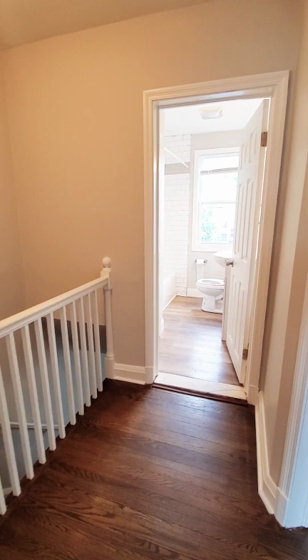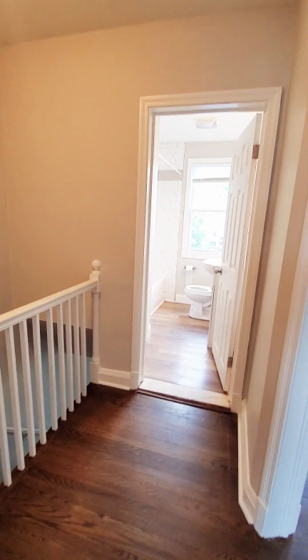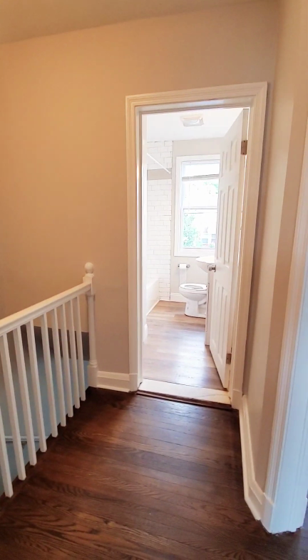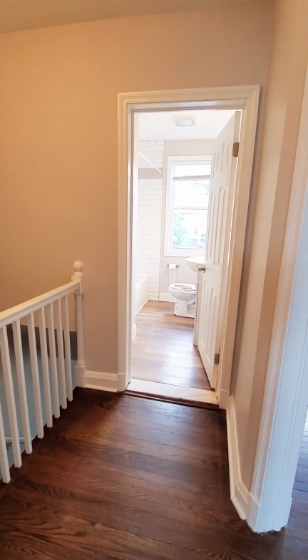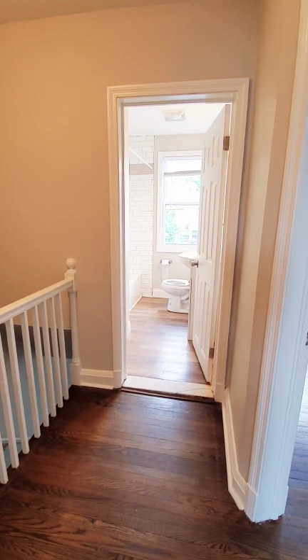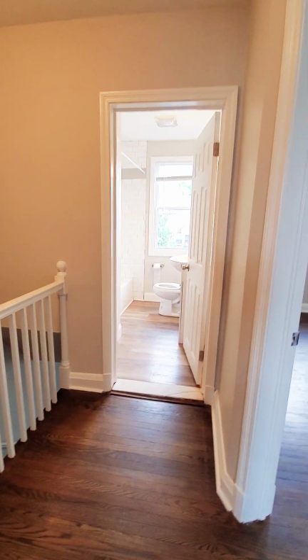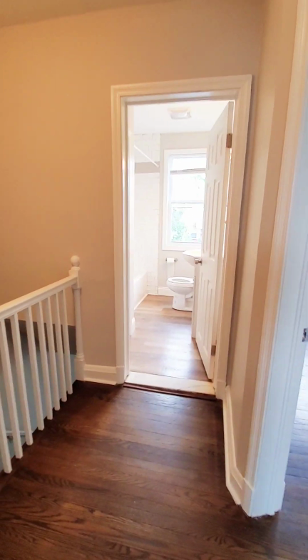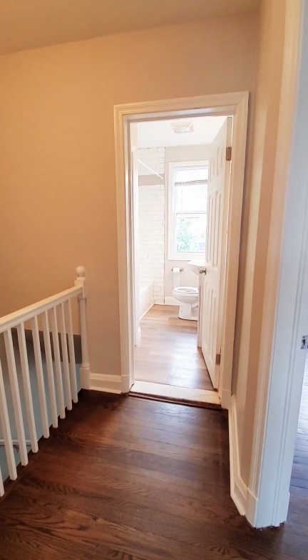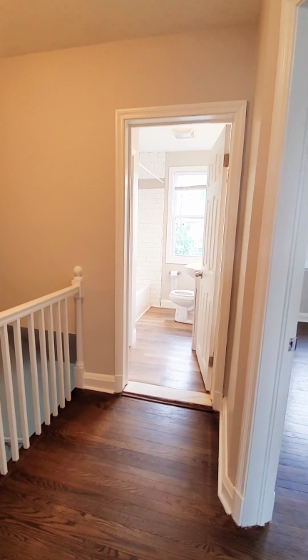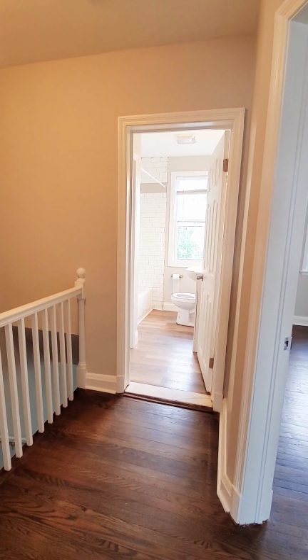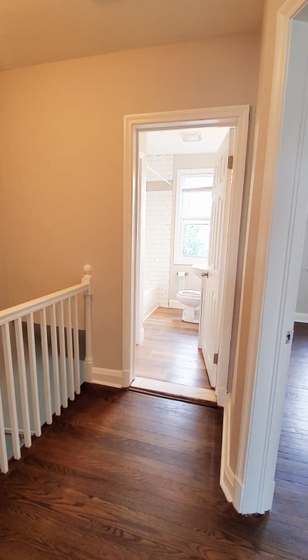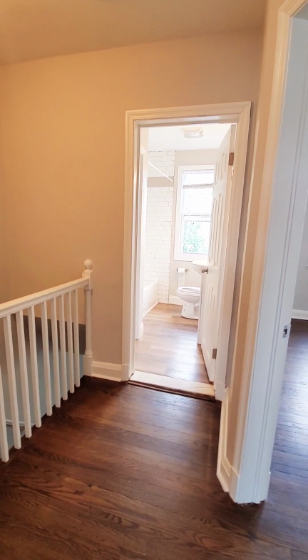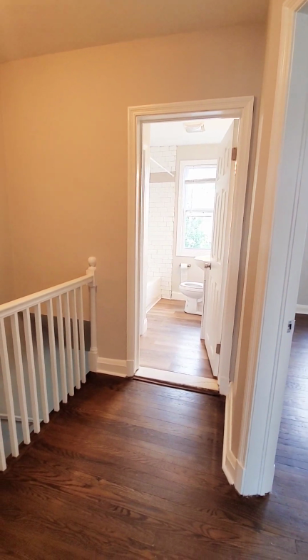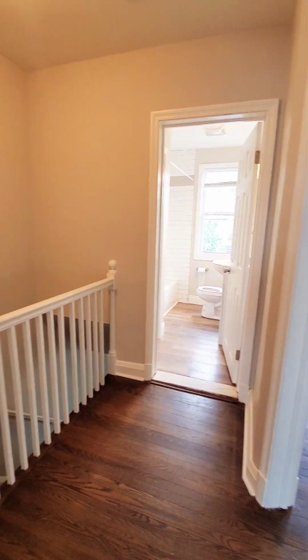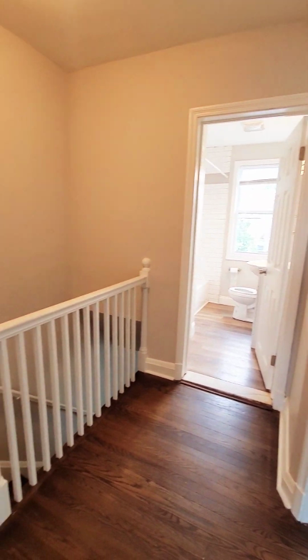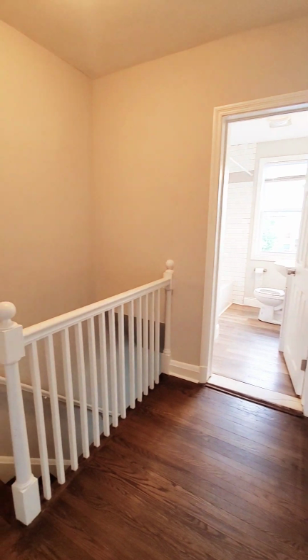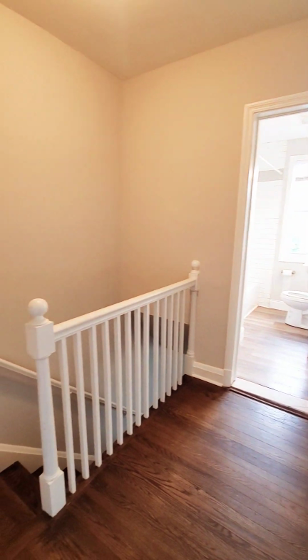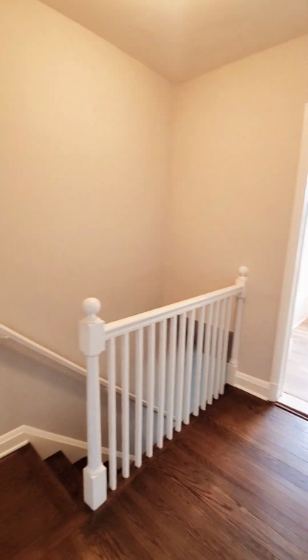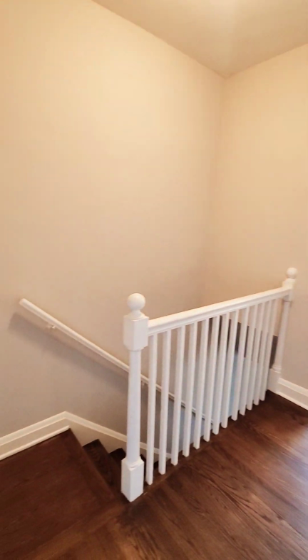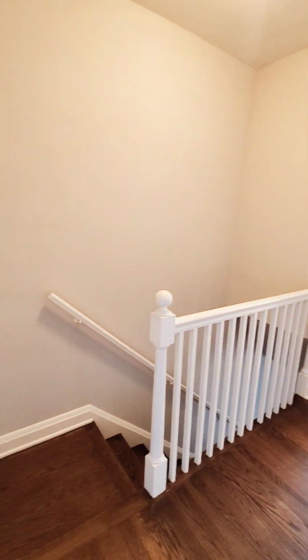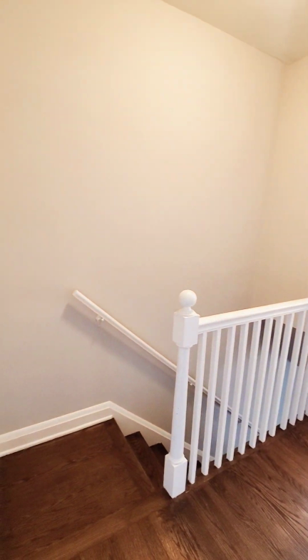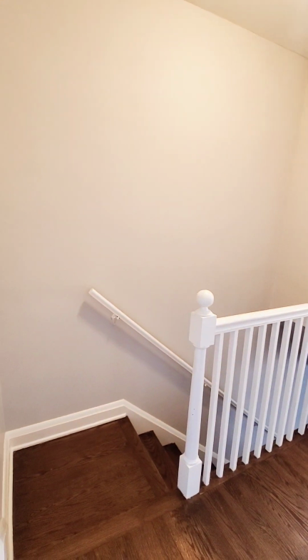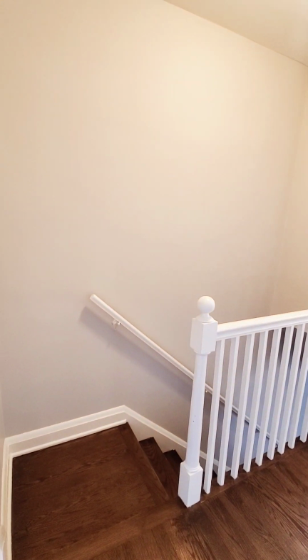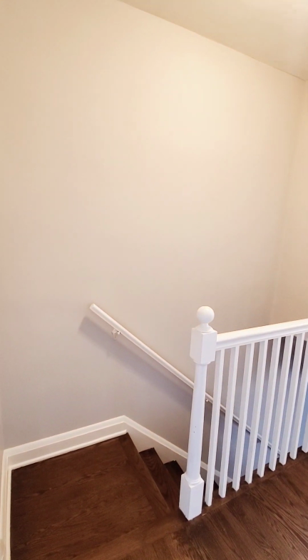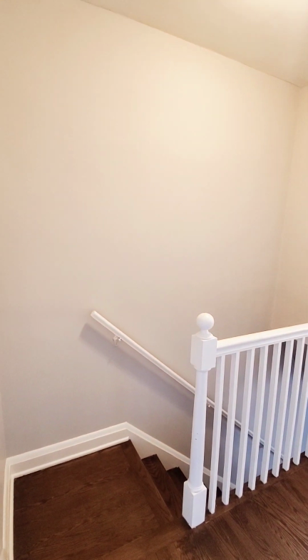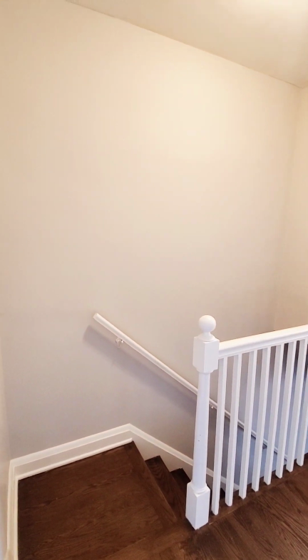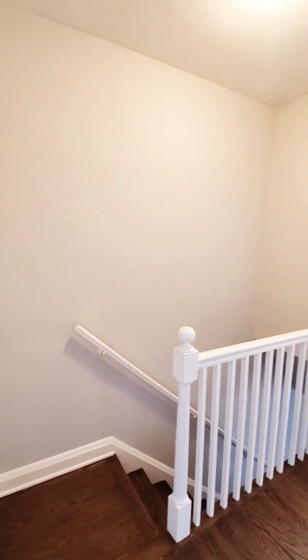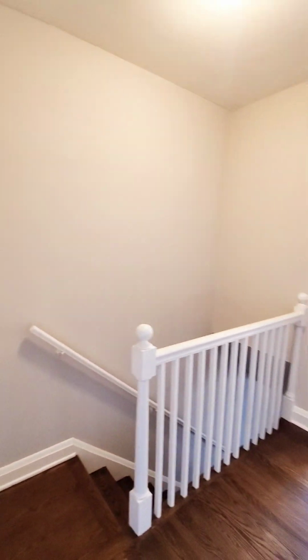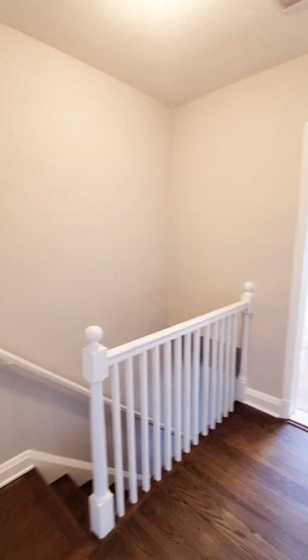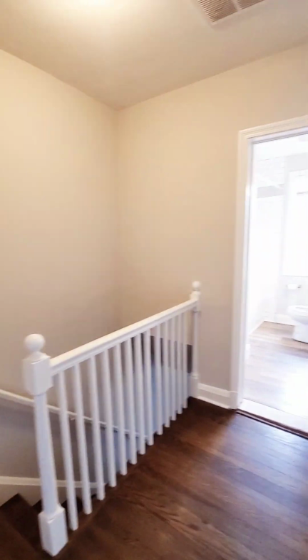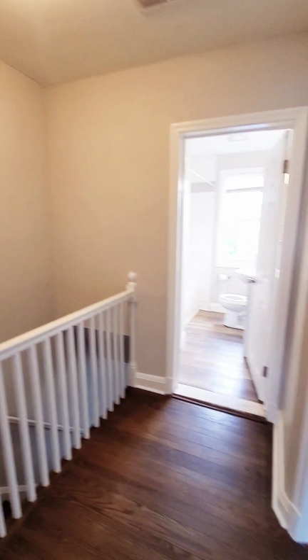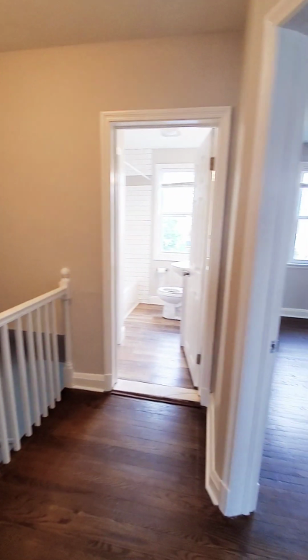Hello, we're here in West Baltimore County. I'm actually going to start inside the unit. I'm in a four-bedroom, two-bath, starting upstairs in the hallway.